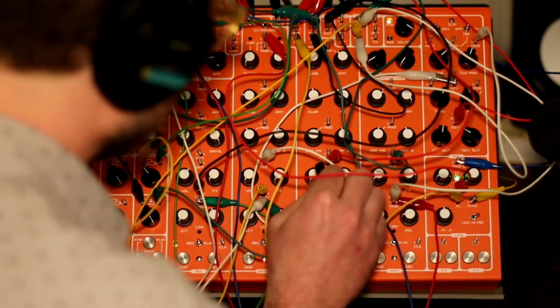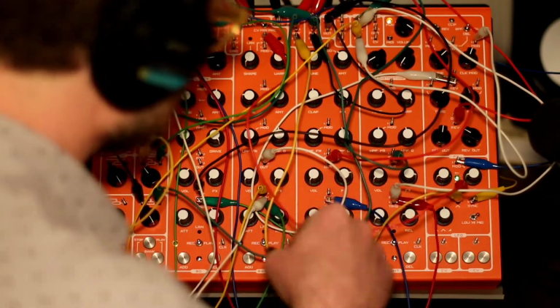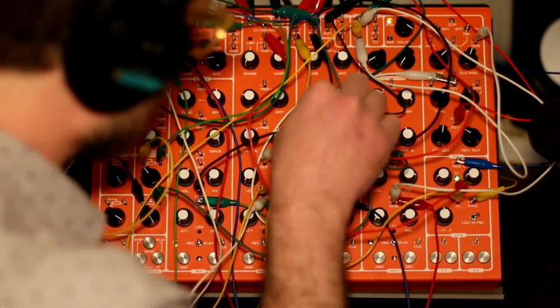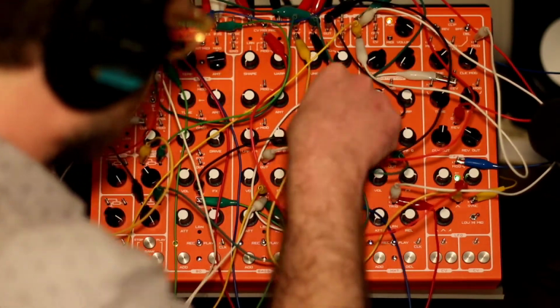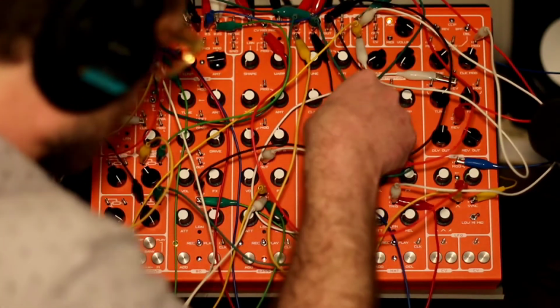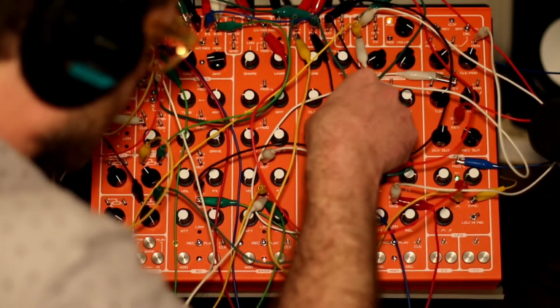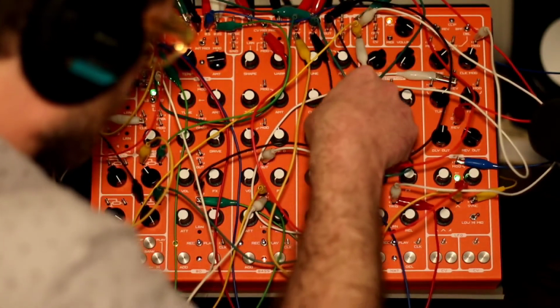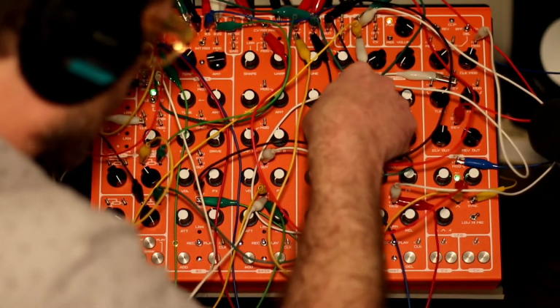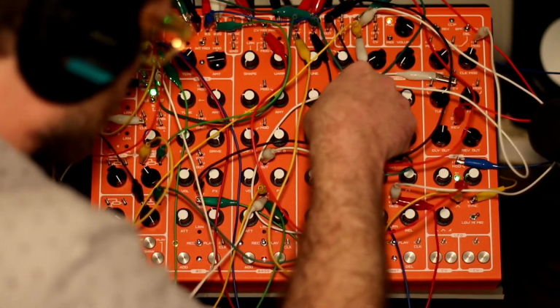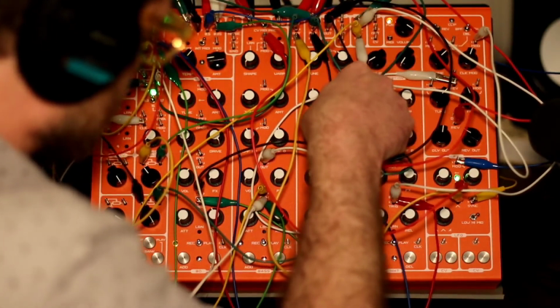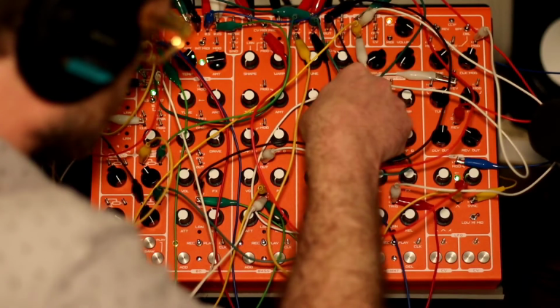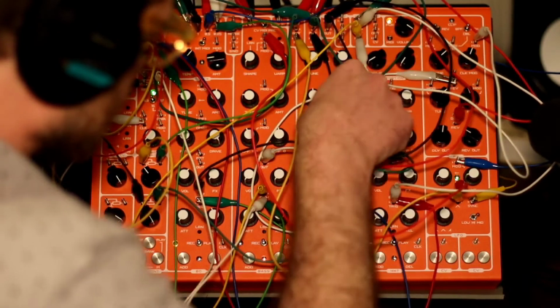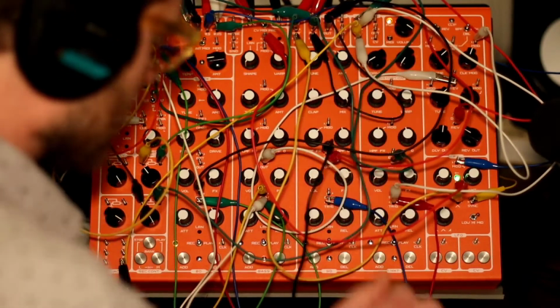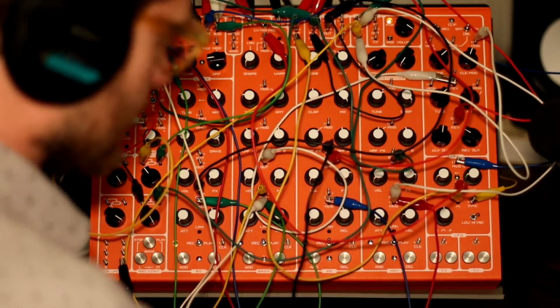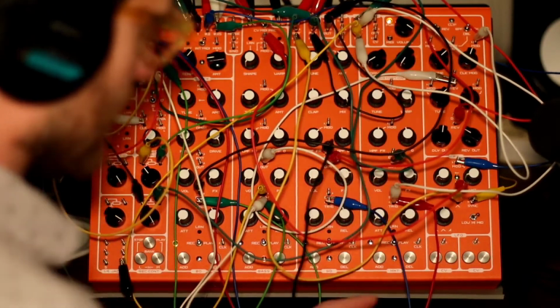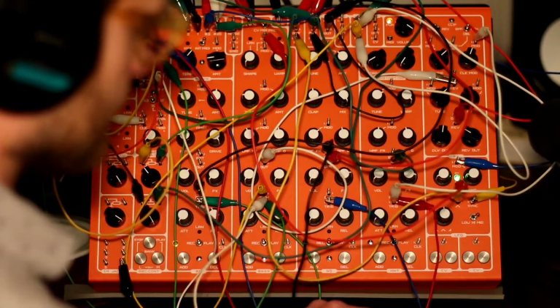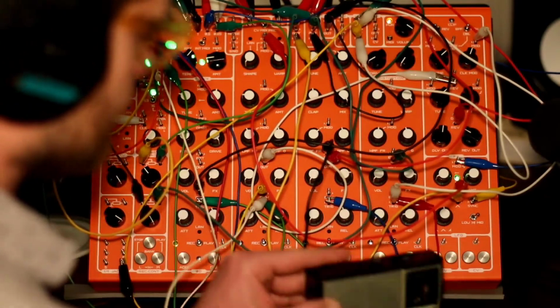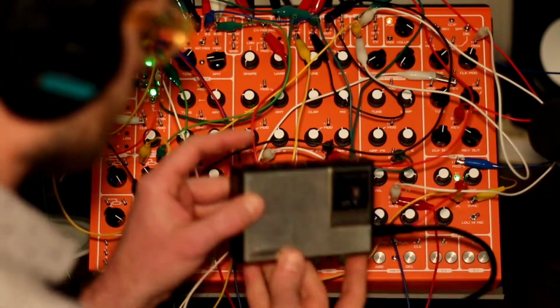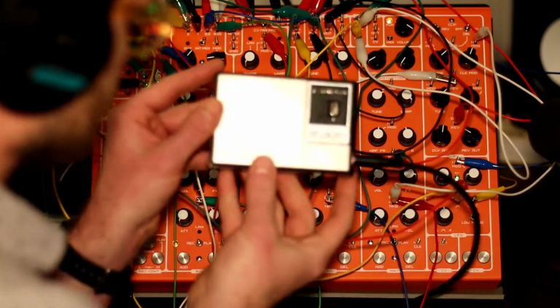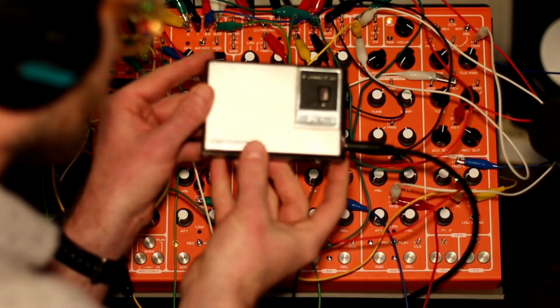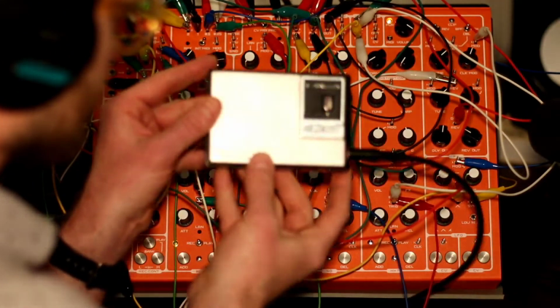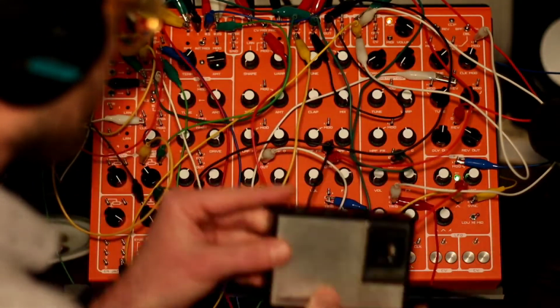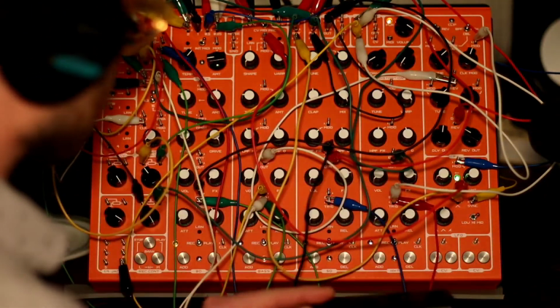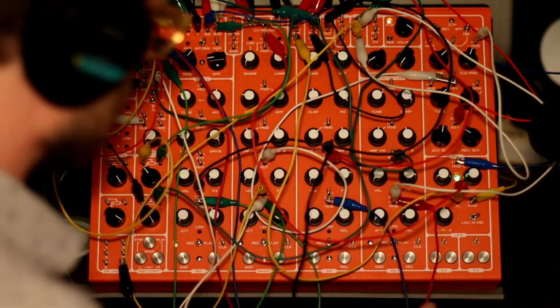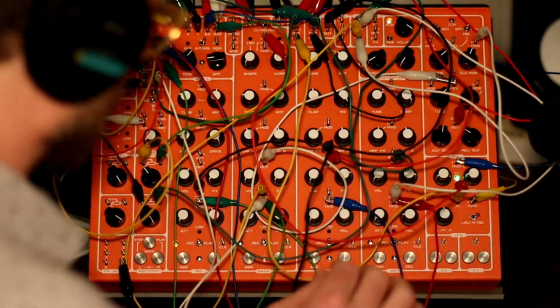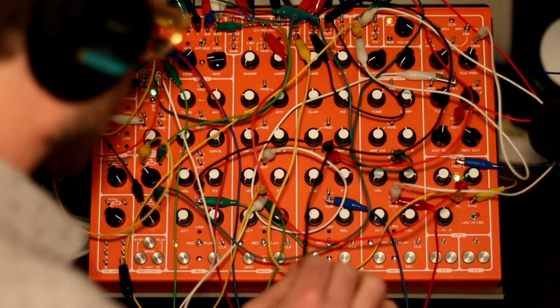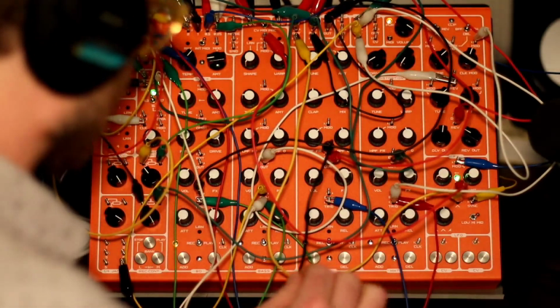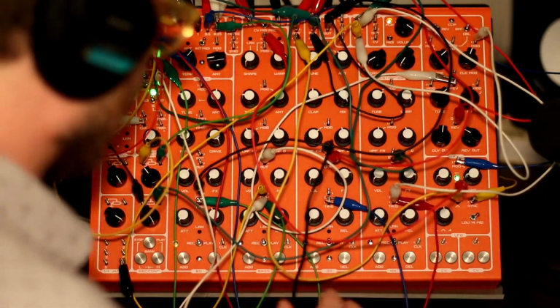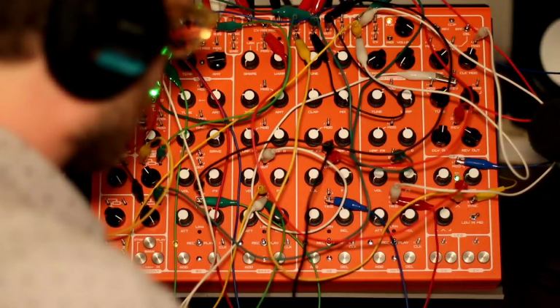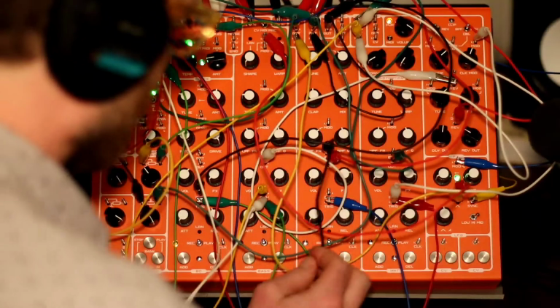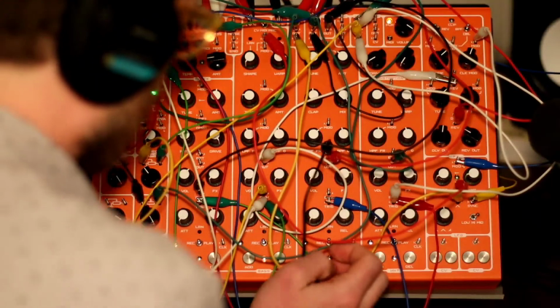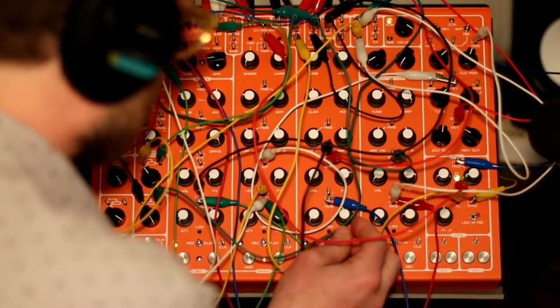Thanks for sticking around — I'm going to throw a radio into the snare. Kind of got a little carried away; I like this.